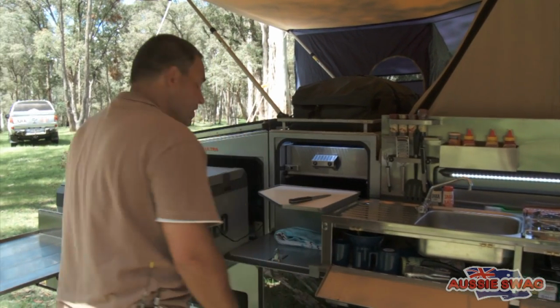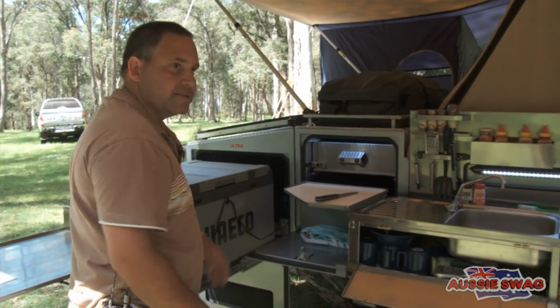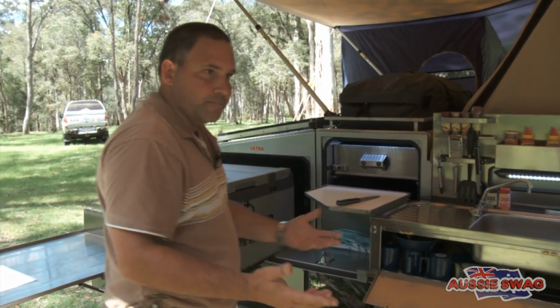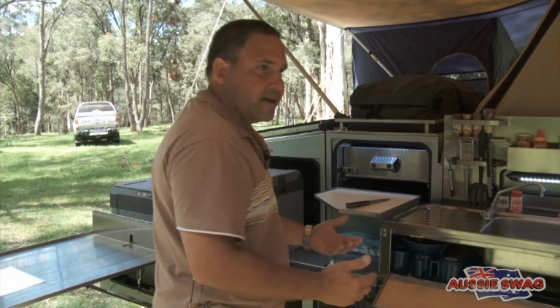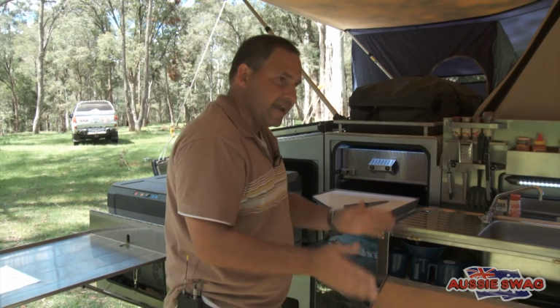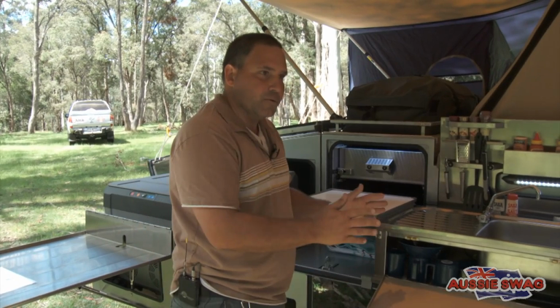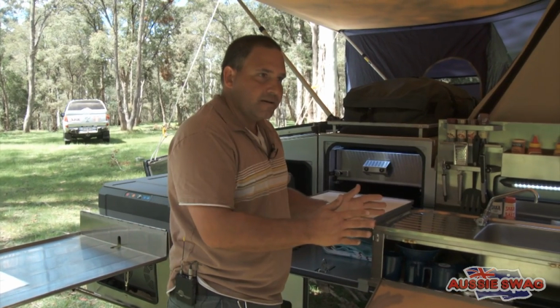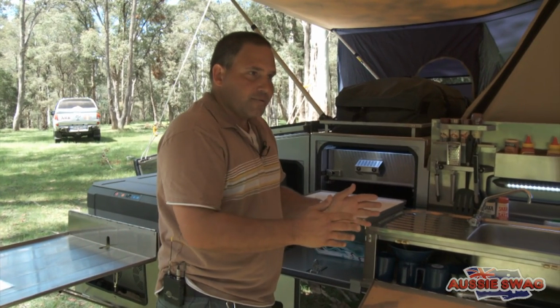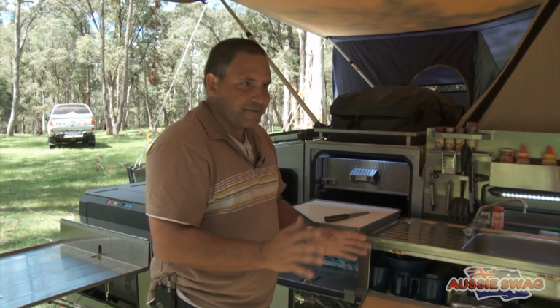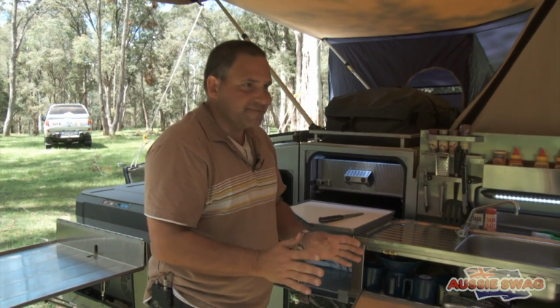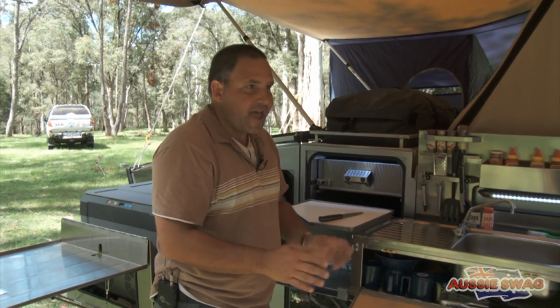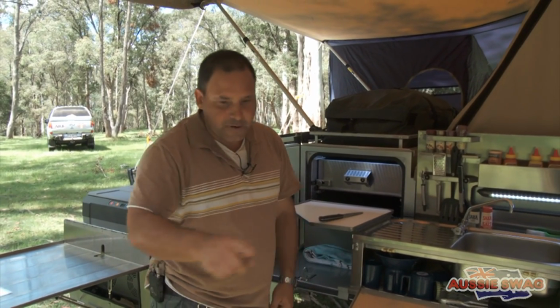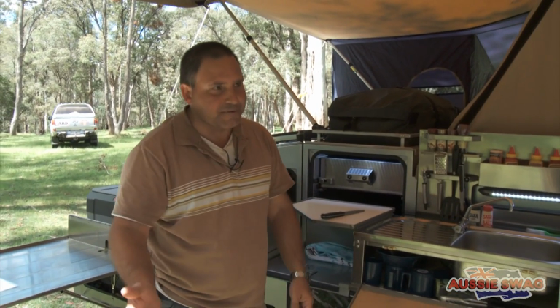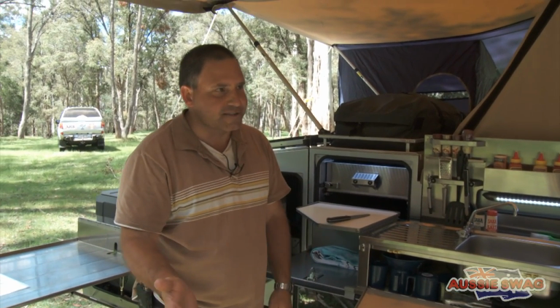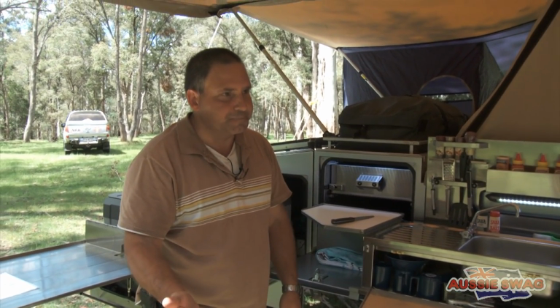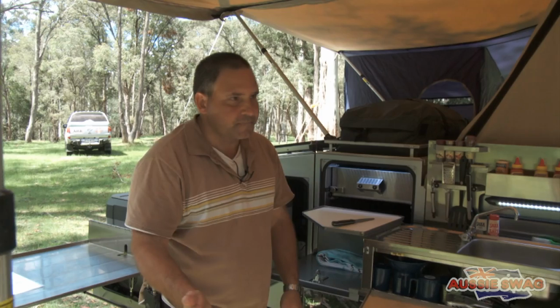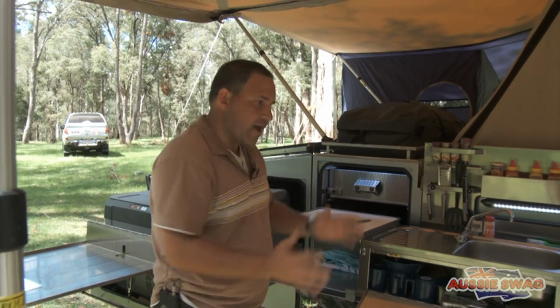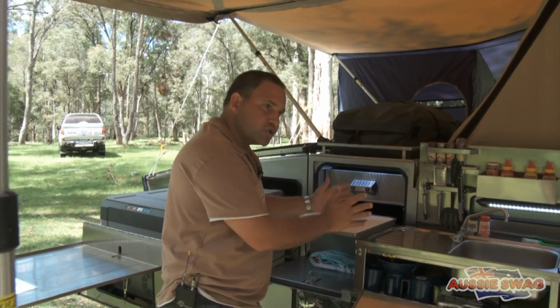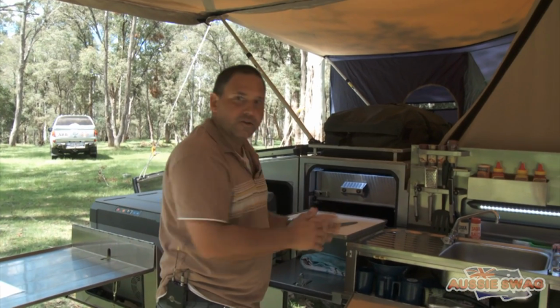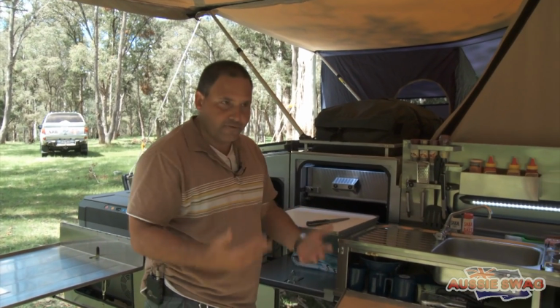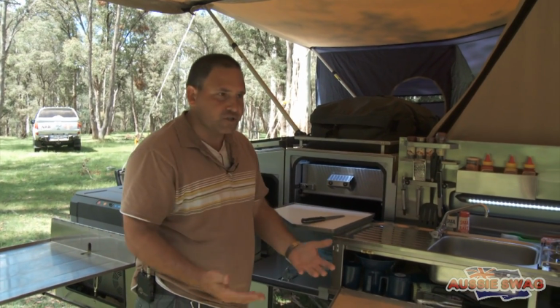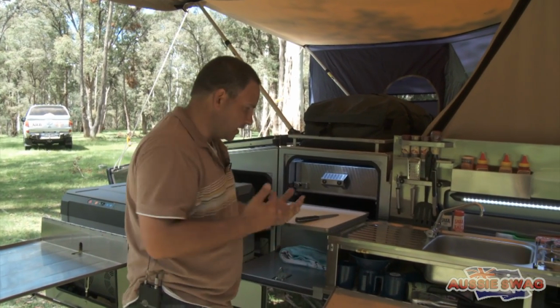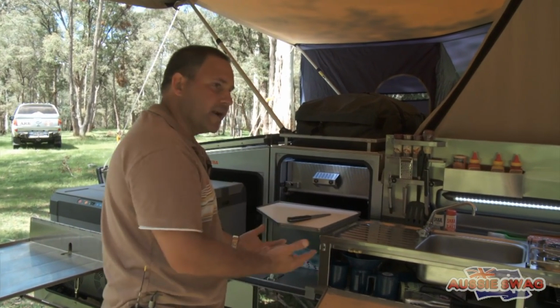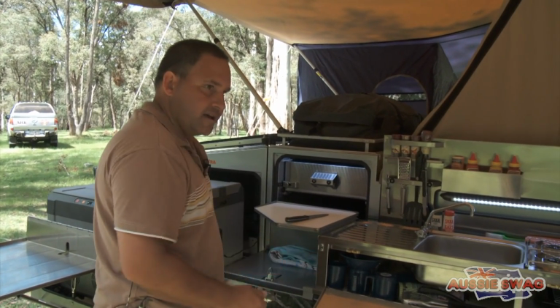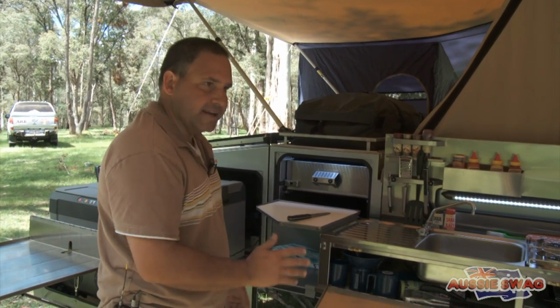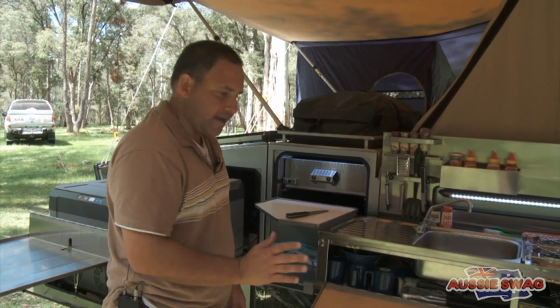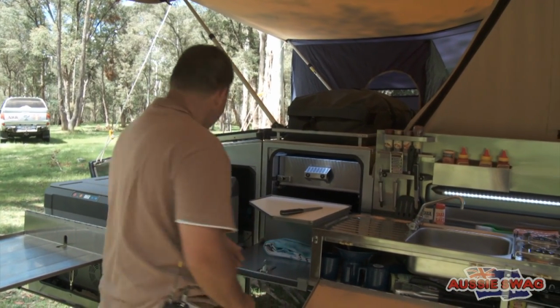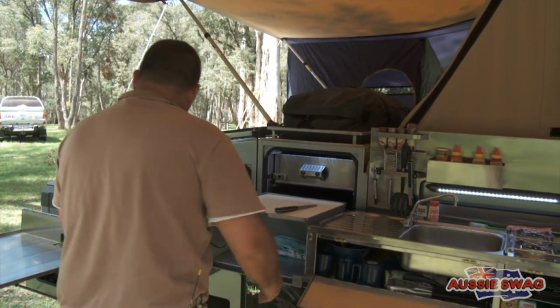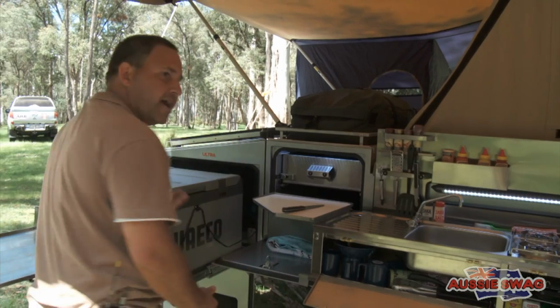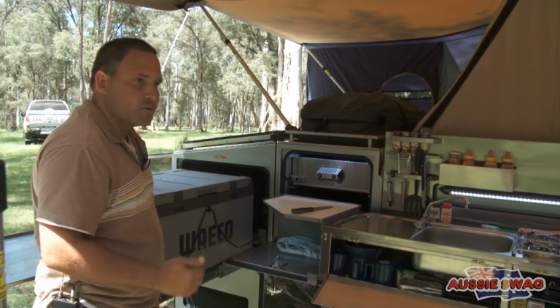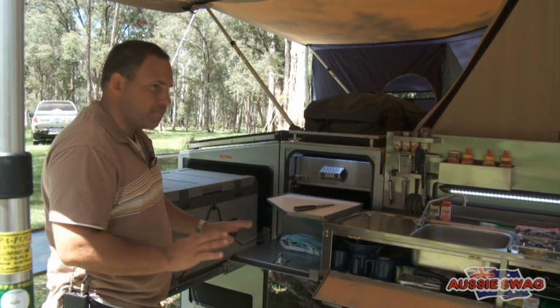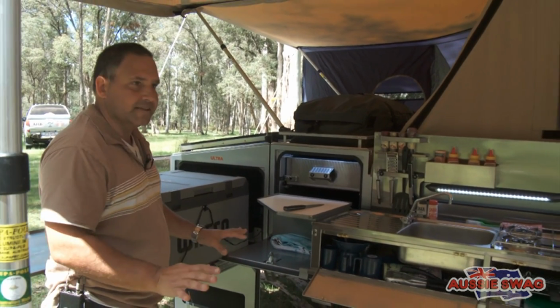No bayonet fitting required — permanently connected to water and gas. Refrigeration — it's very important. Again, at home we can't live without it, and we live around the corner from a corner store. So out in the bush, you need refrigeration that's going to keep on running day in, day out. At Aussie Swag, we have perfected it — 27 years.